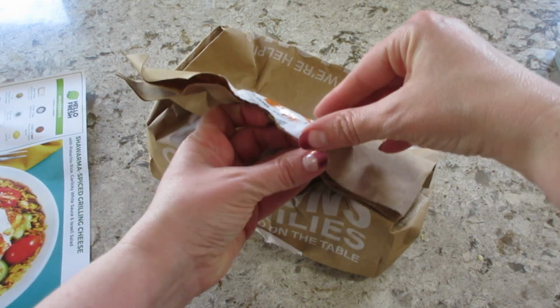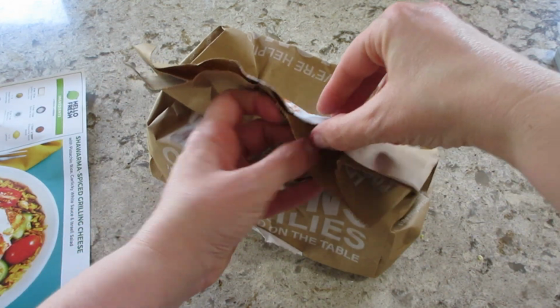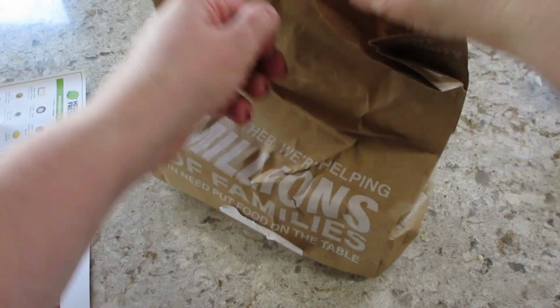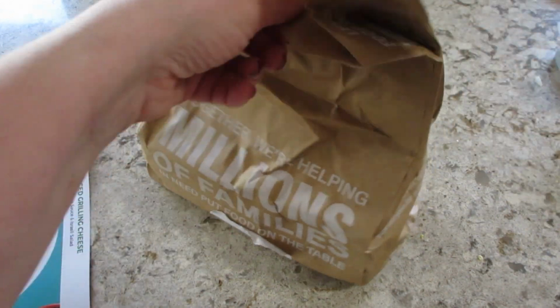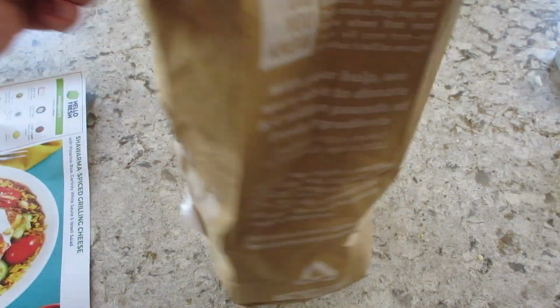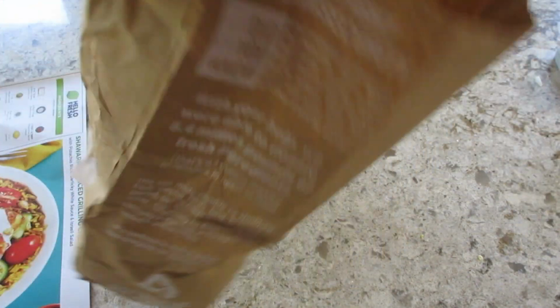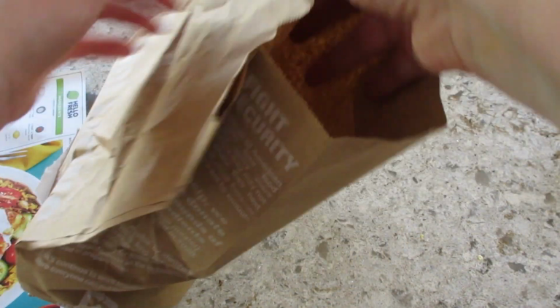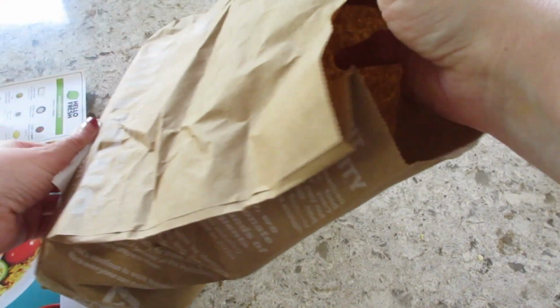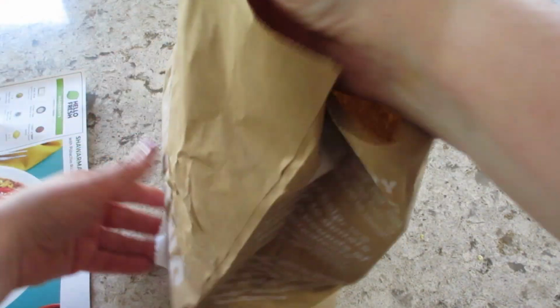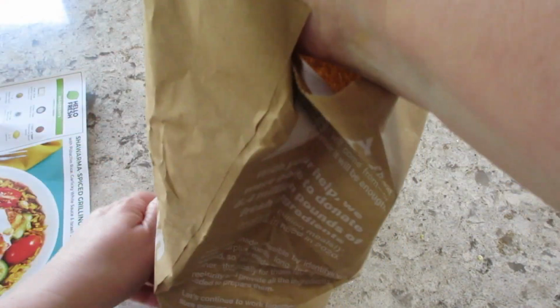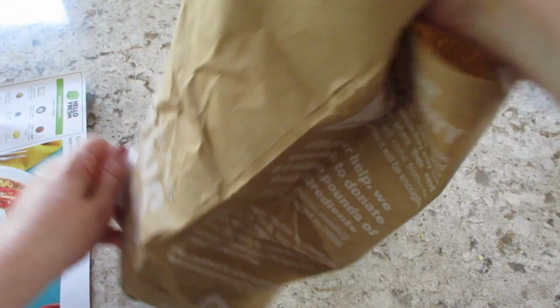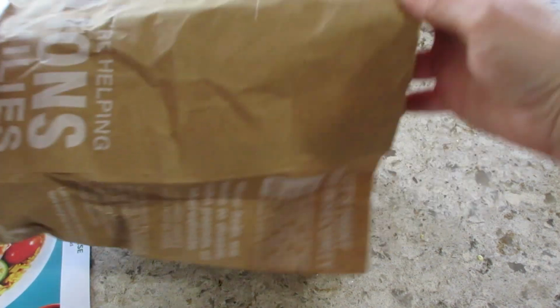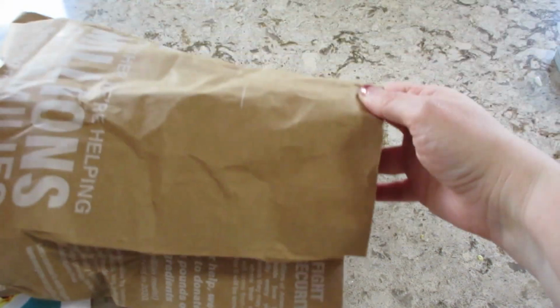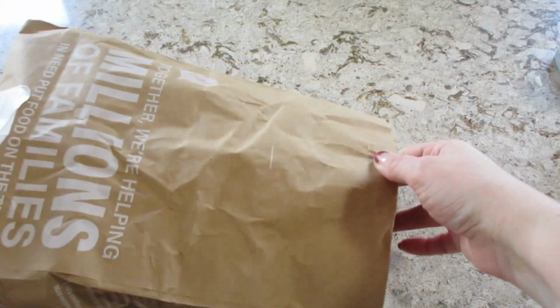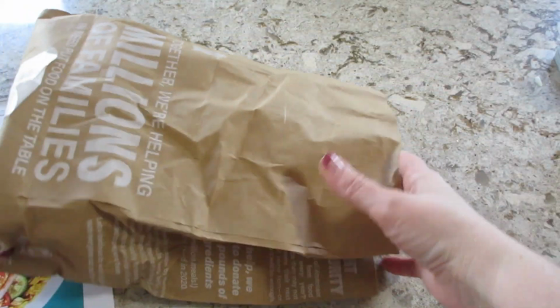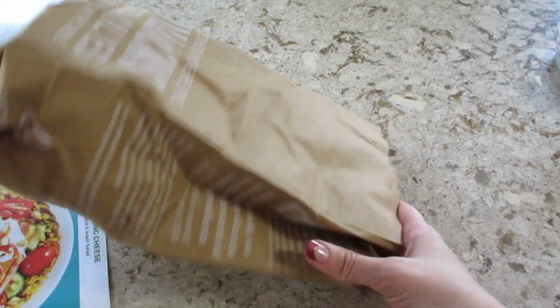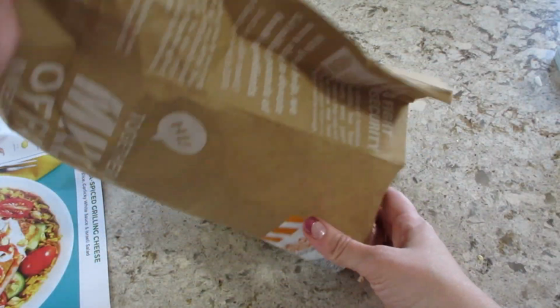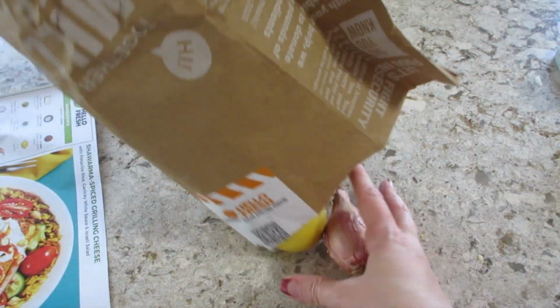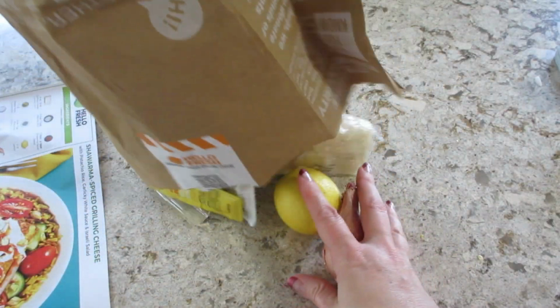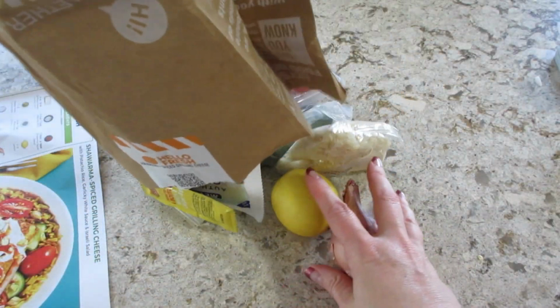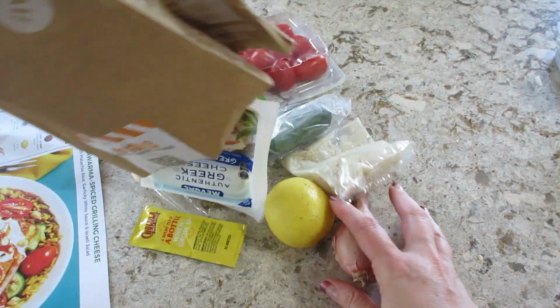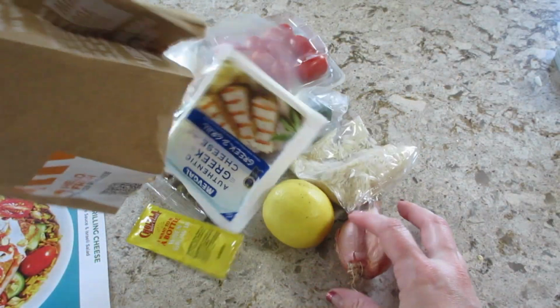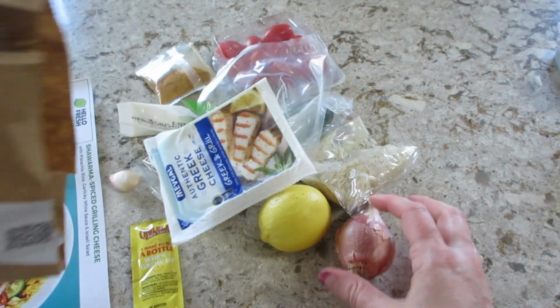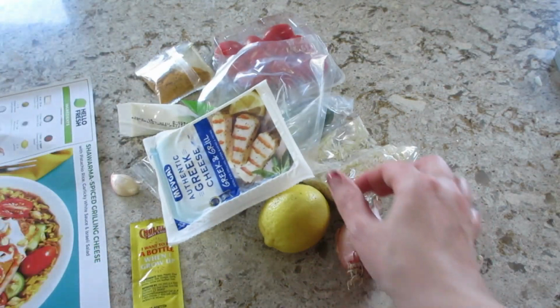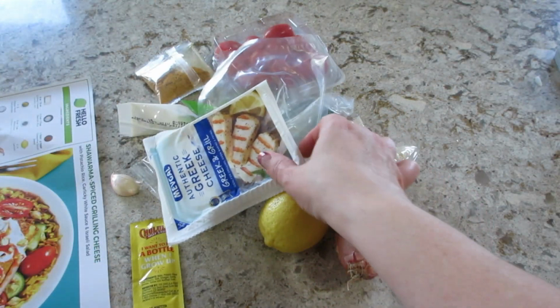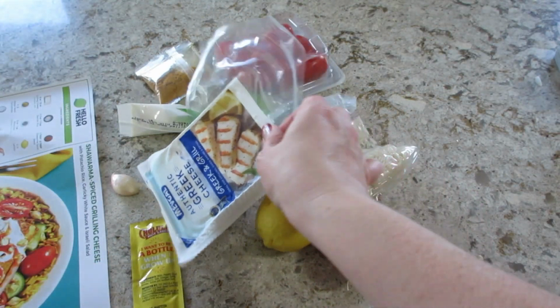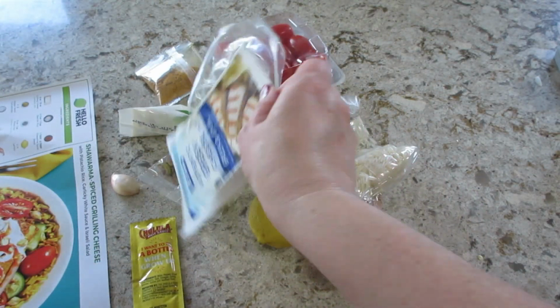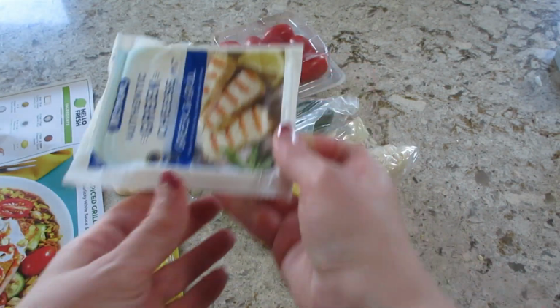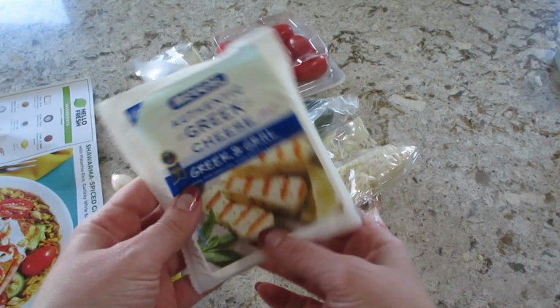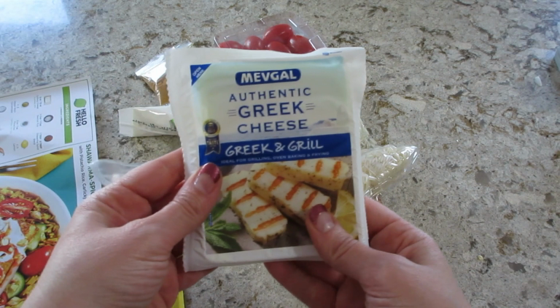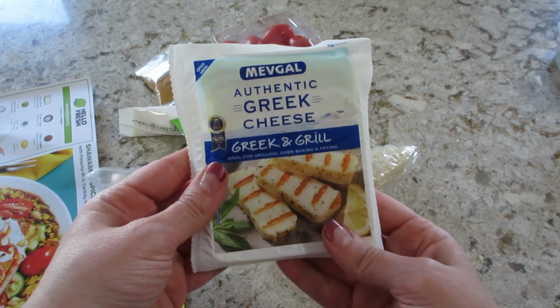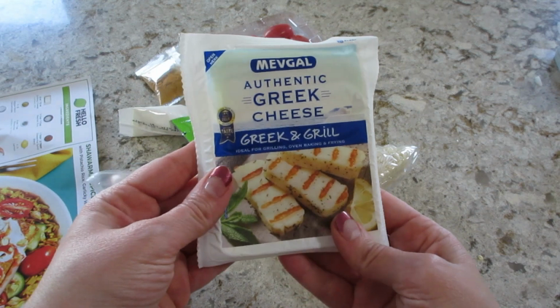All the meals come in a brown paper bag that's labeled with everything you need inside, minus stuff you would already have at home like water, salt, pepper, butter, oil, stuff like that.